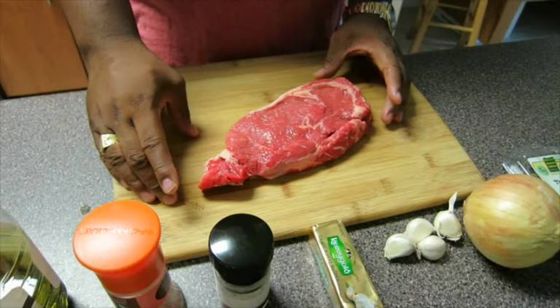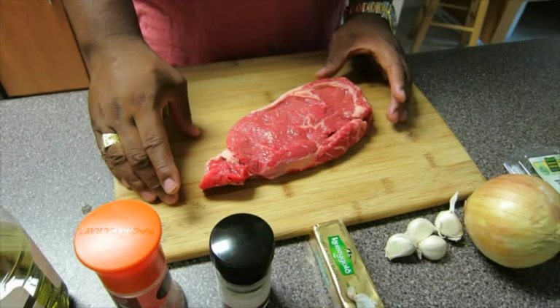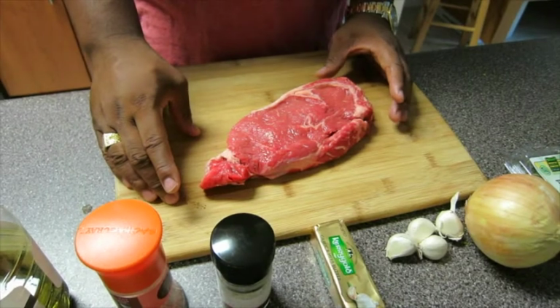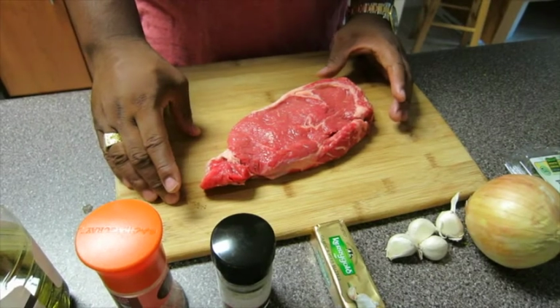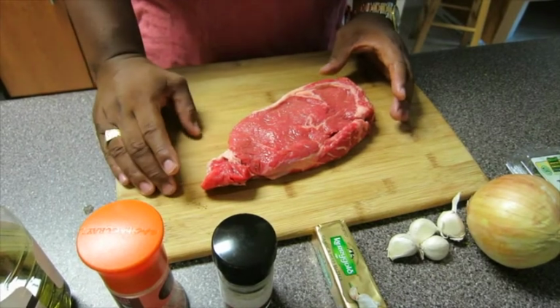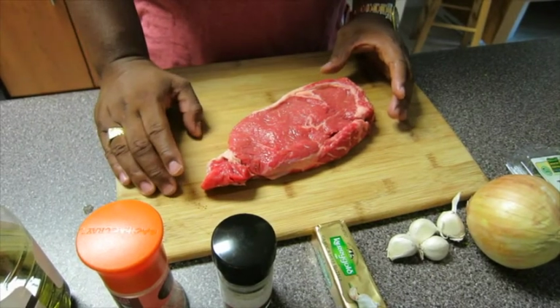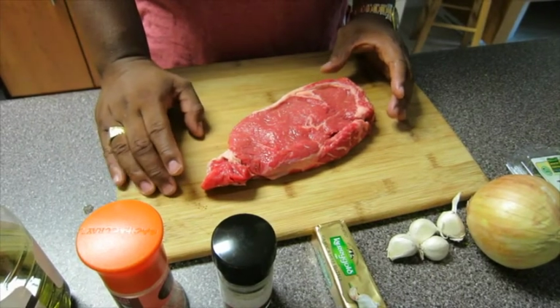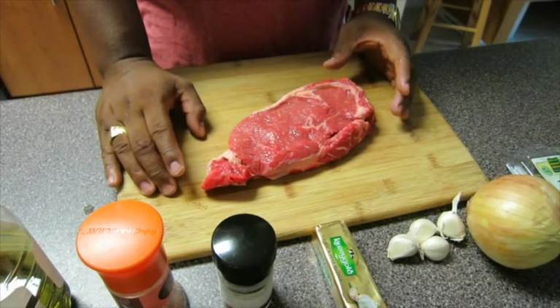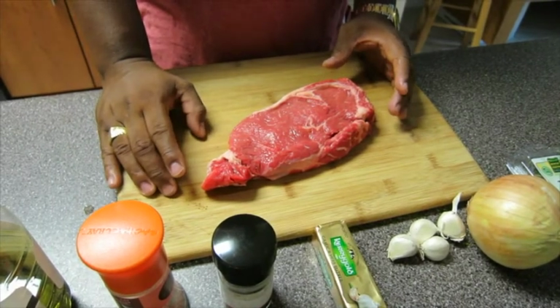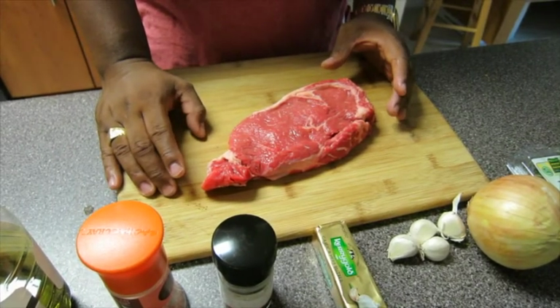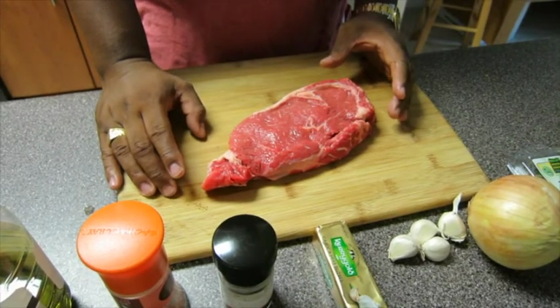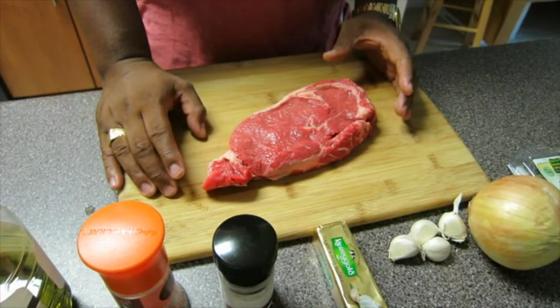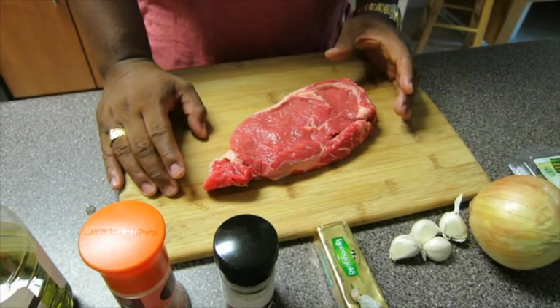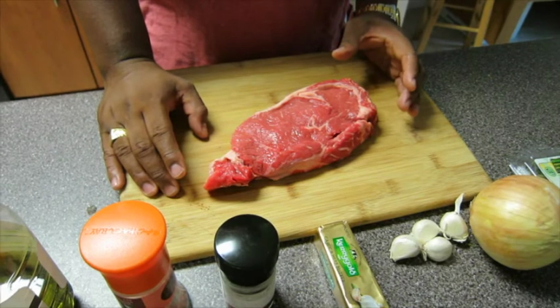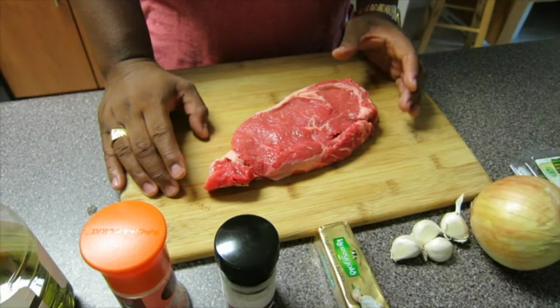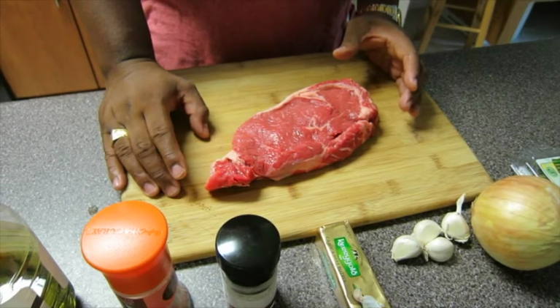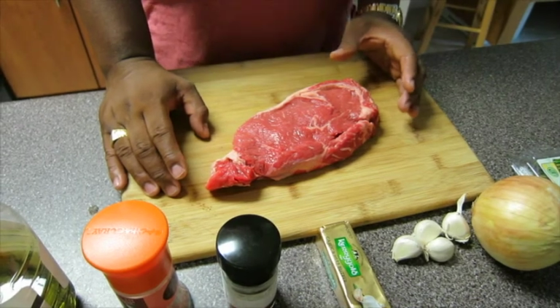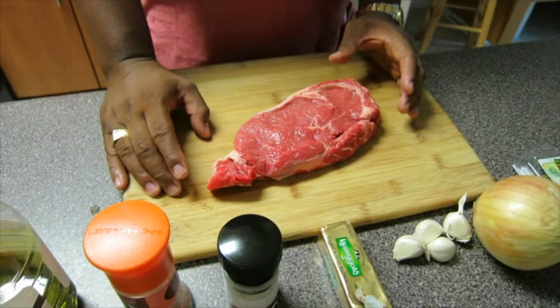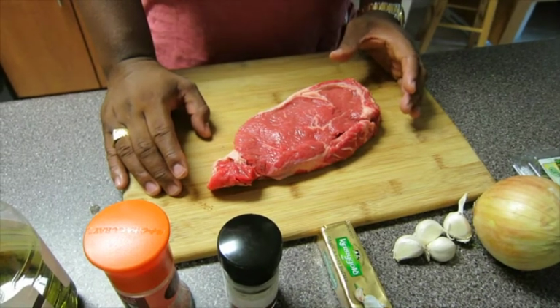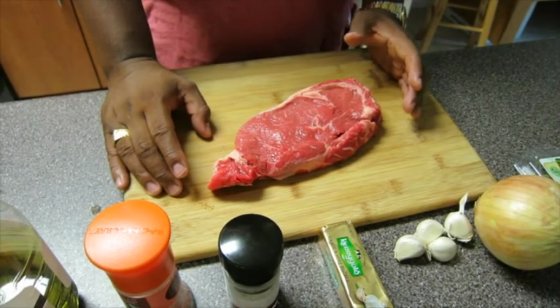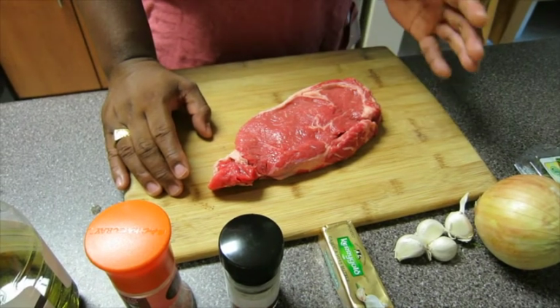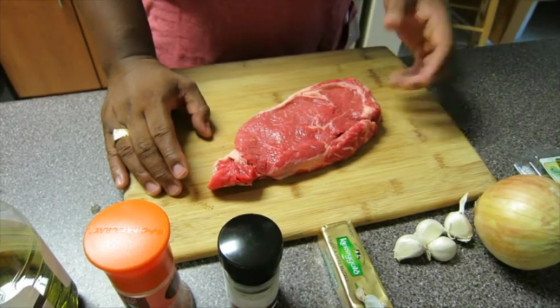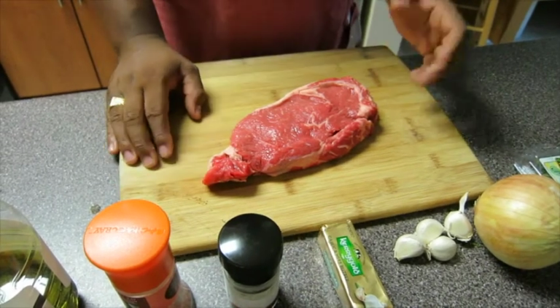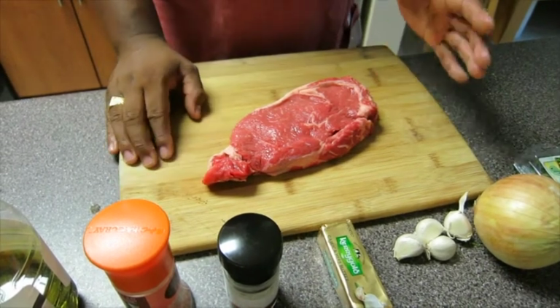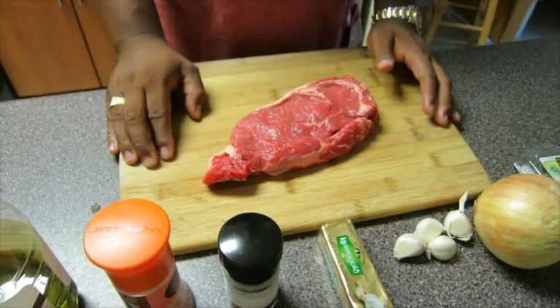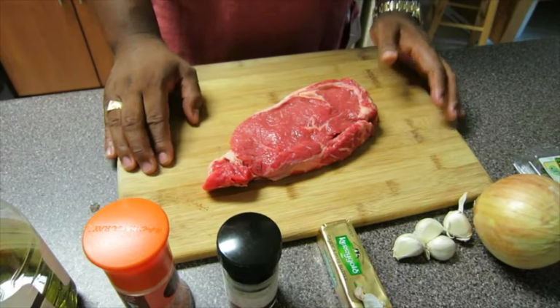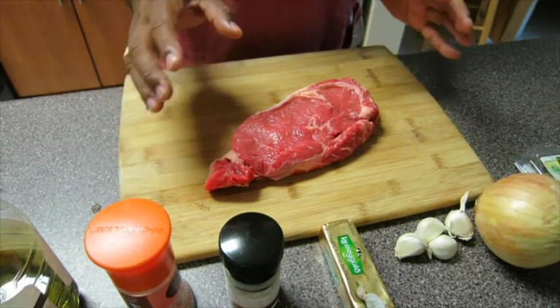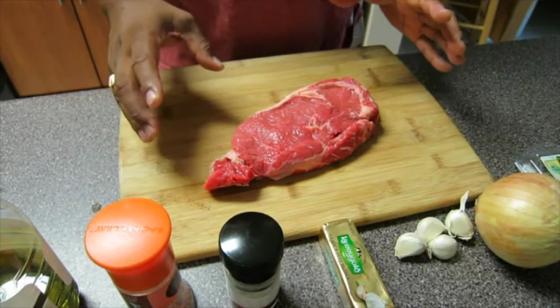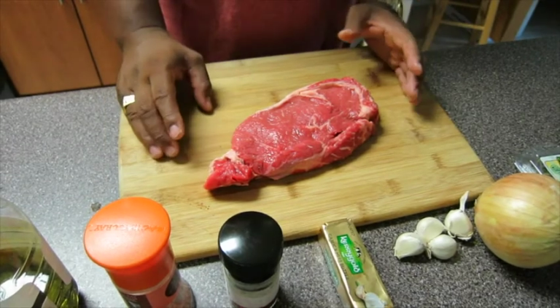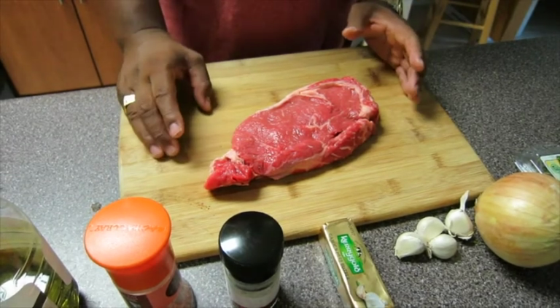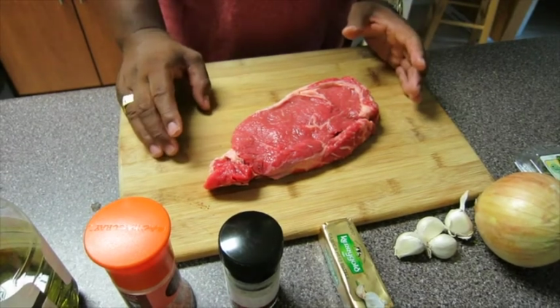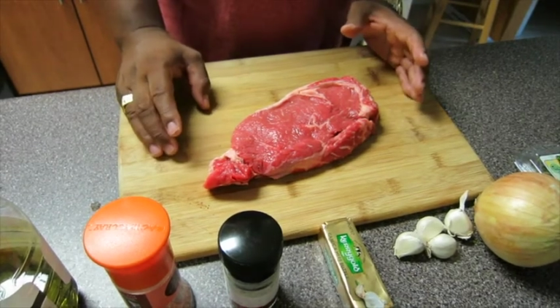So when you have your rib-eye, place it on a clean, flat surface. Make sure that your rib-eye is at room temperature, that way you're not handling anything cold or frozen, and that means your meat is going to cook all the way thoroughly through.